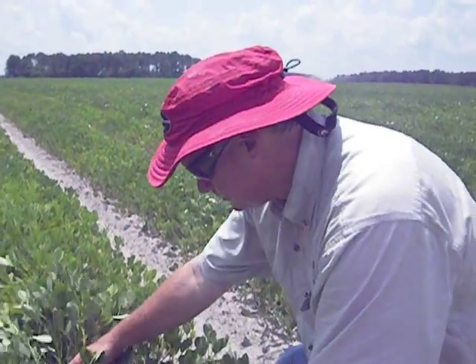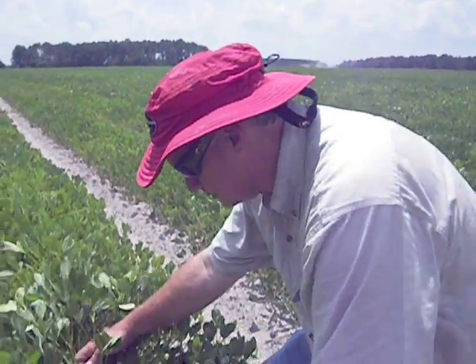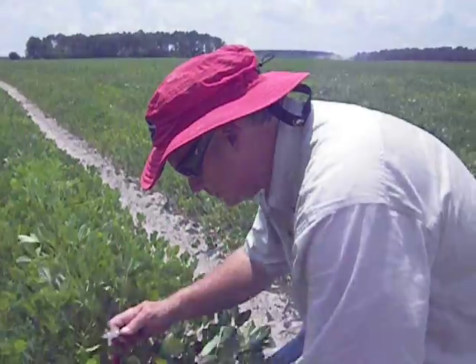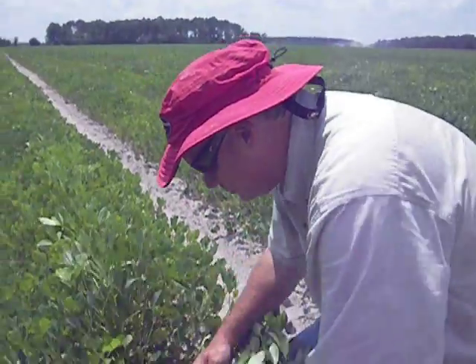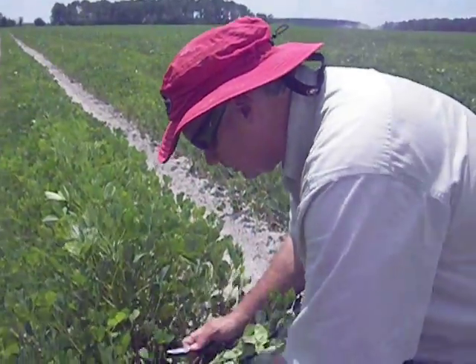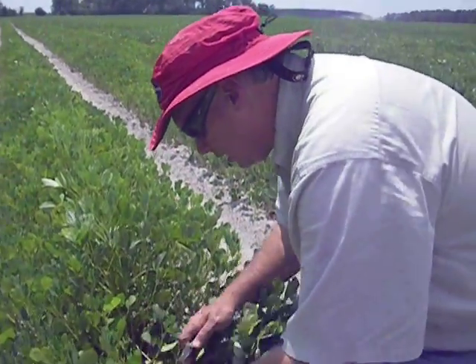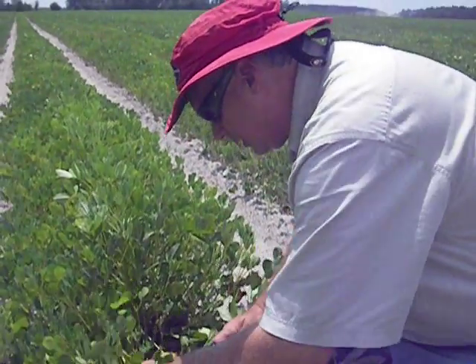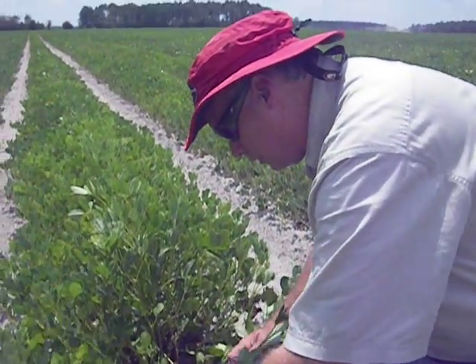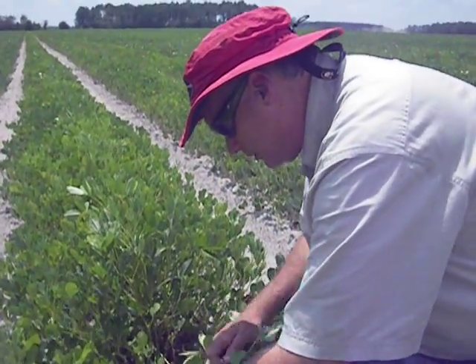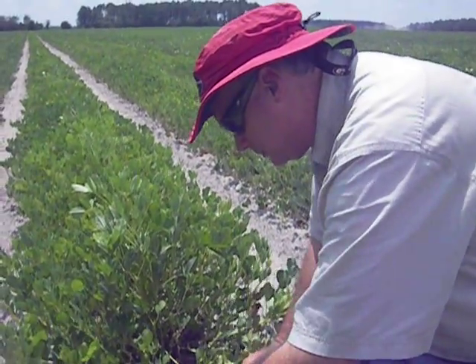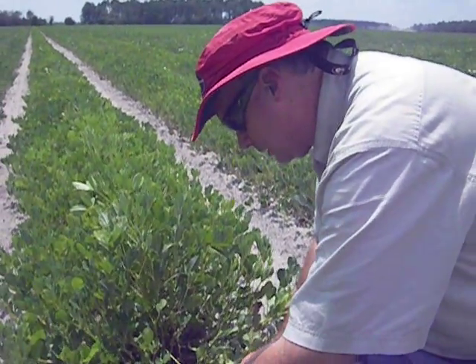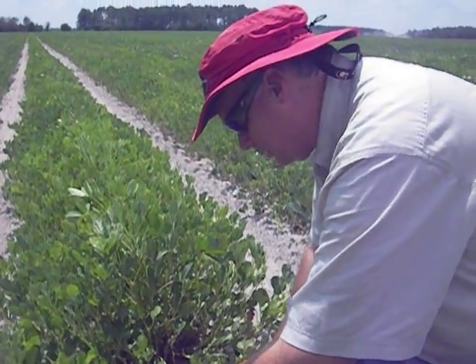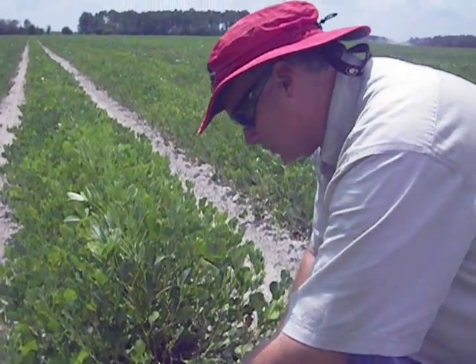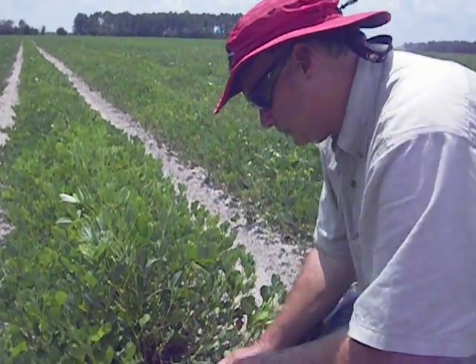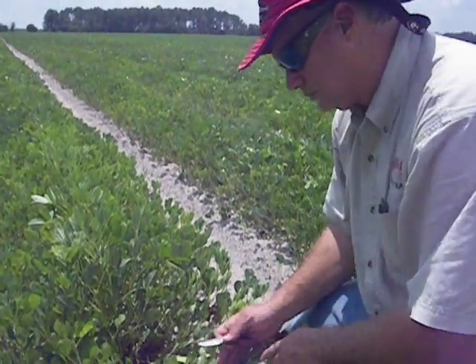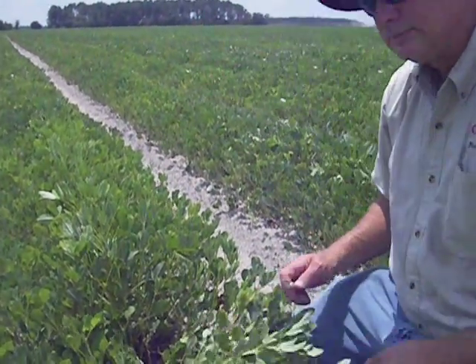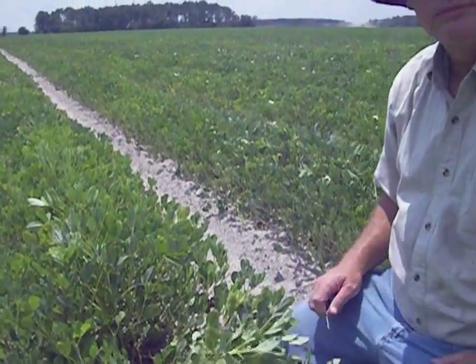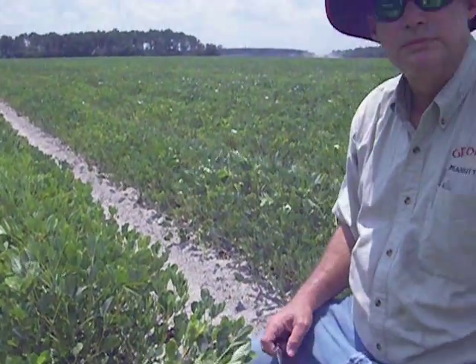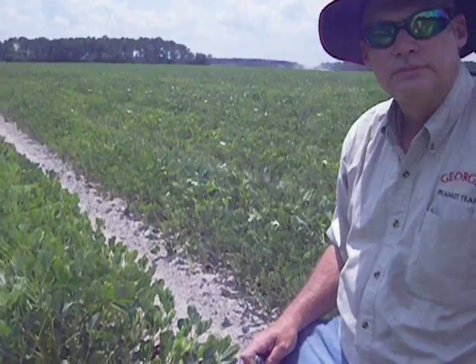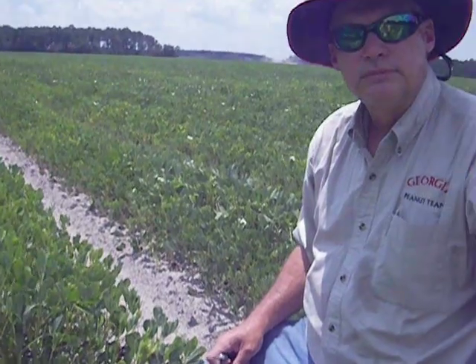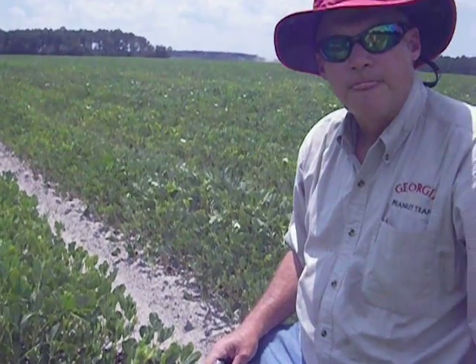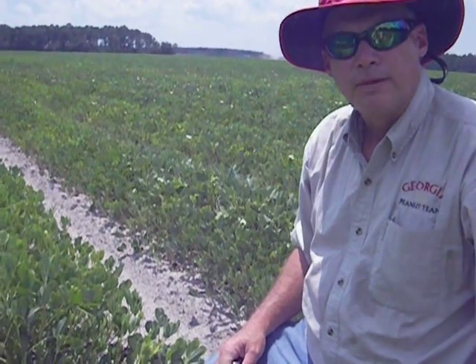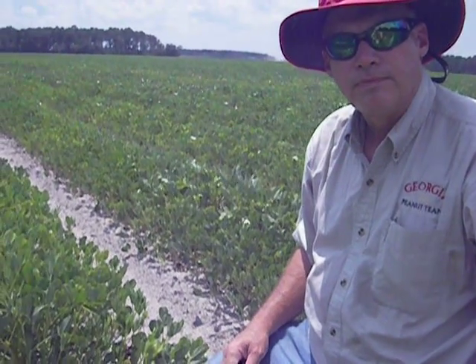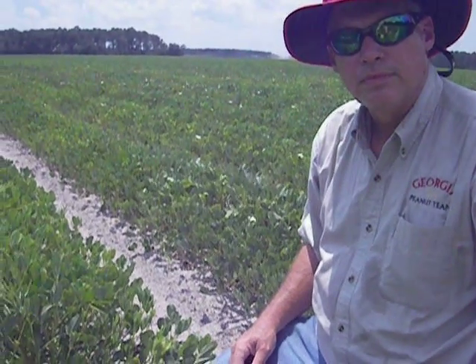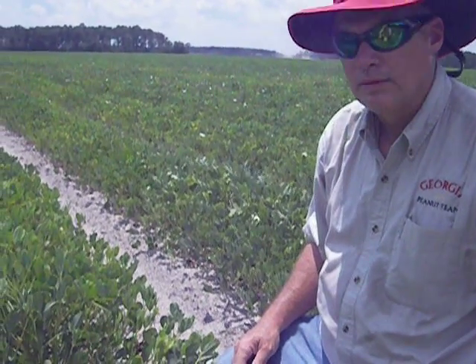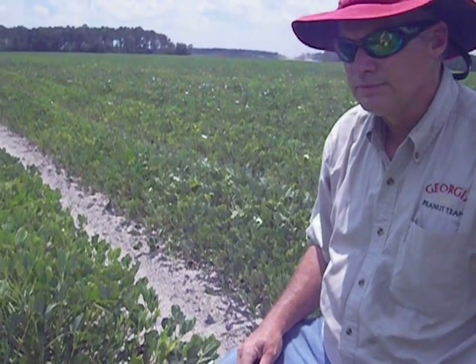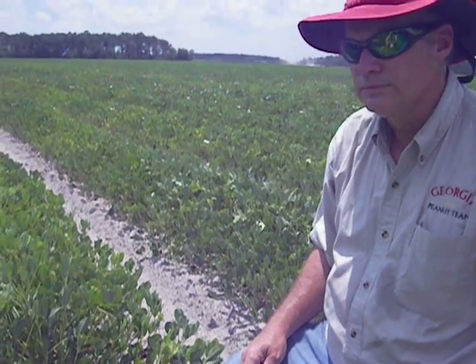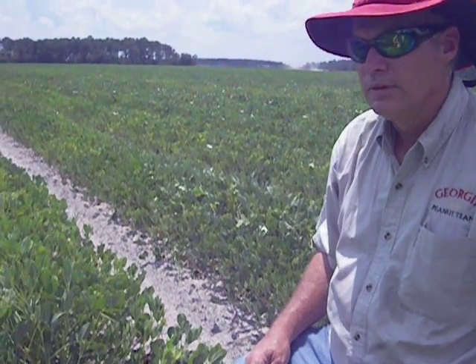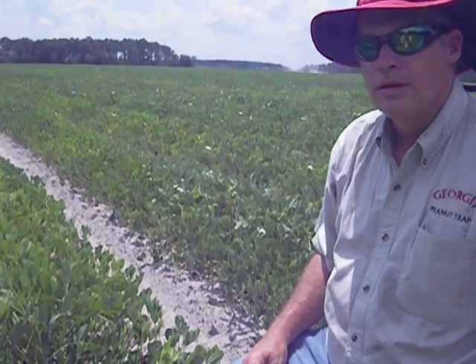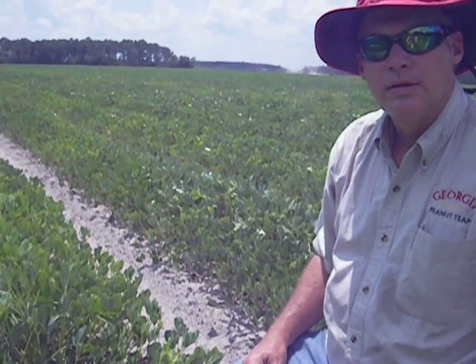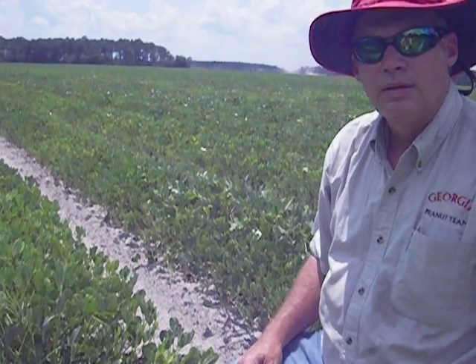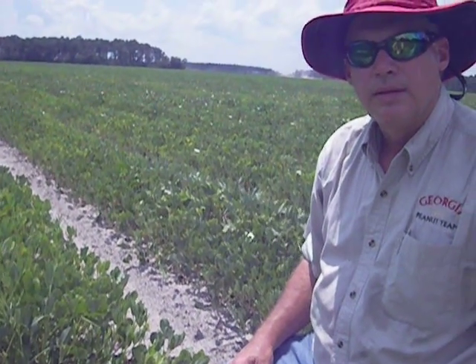We can use a pyrethroid, and that'll help knock them down. But we still want to stay on top of our fungicide sprays — our soil-borne fungicide sprays — even though it's dry.